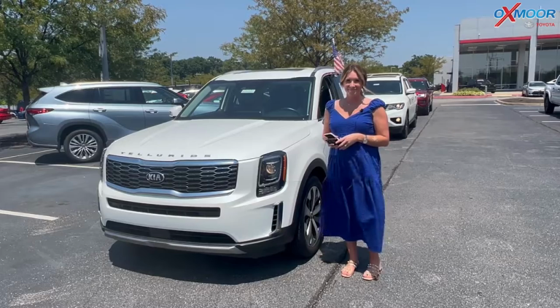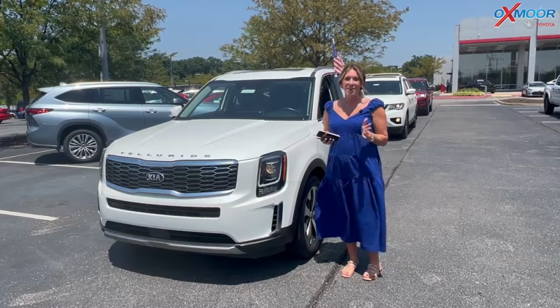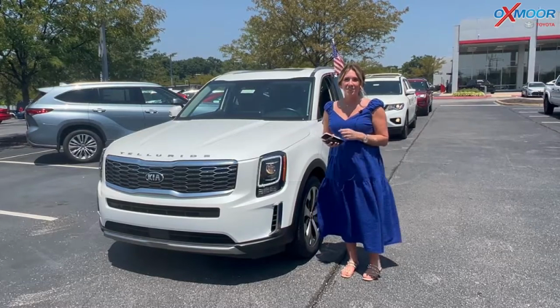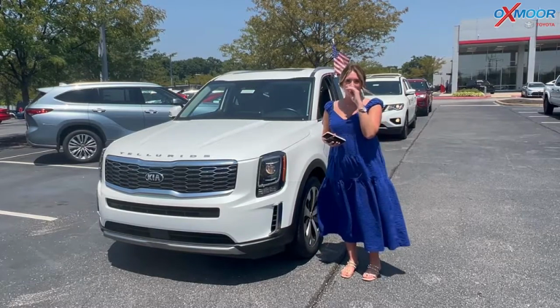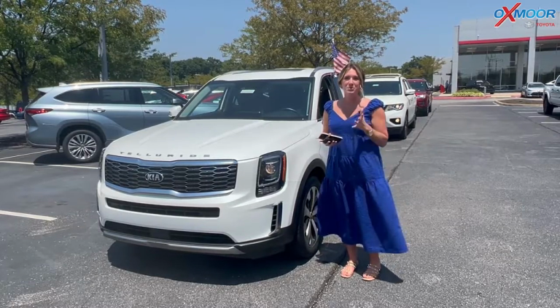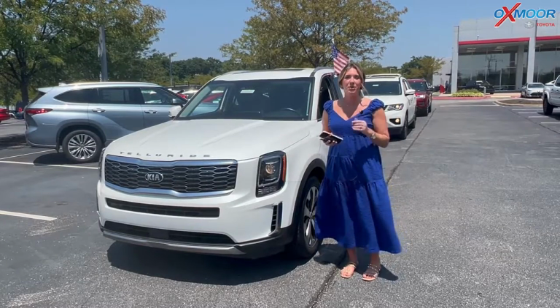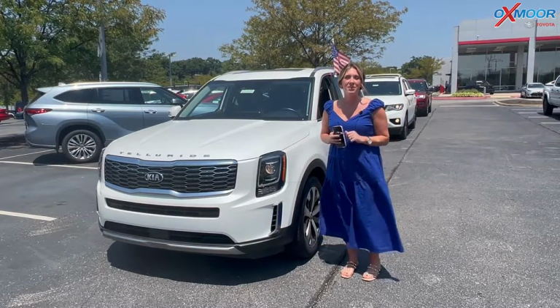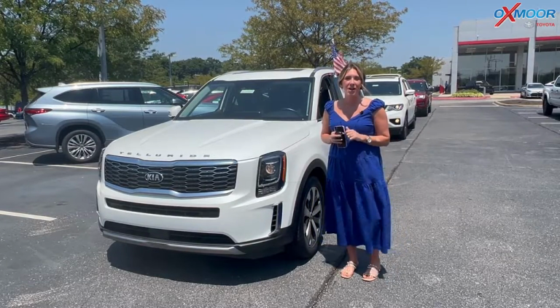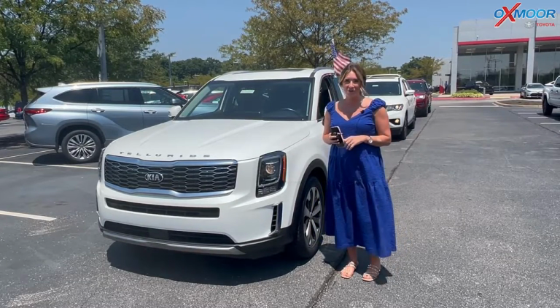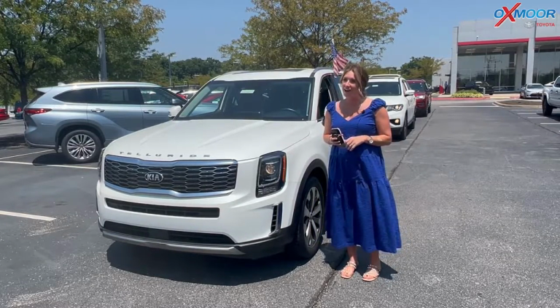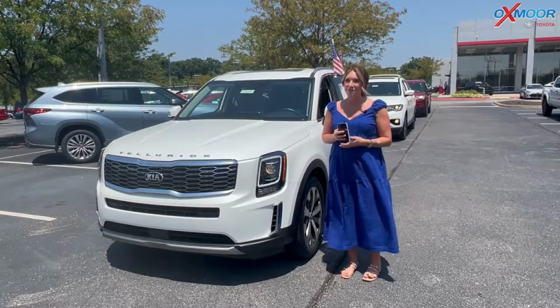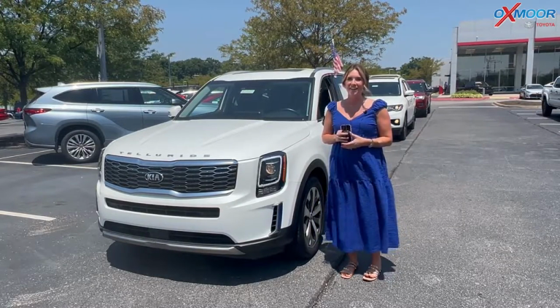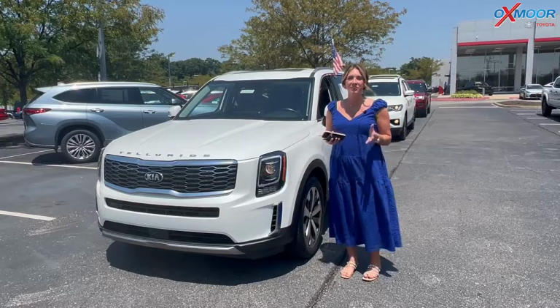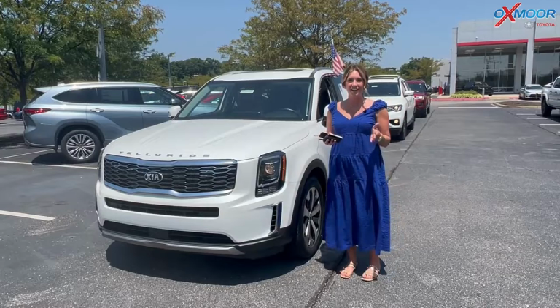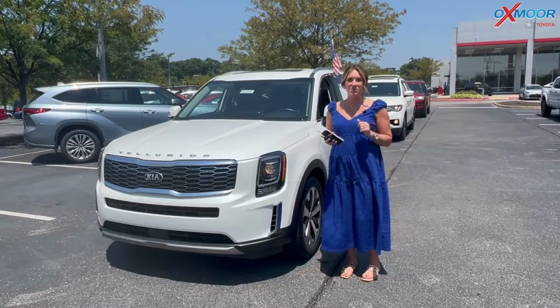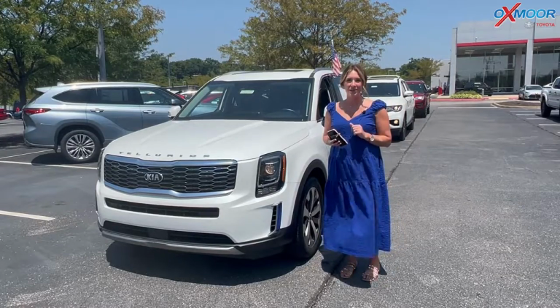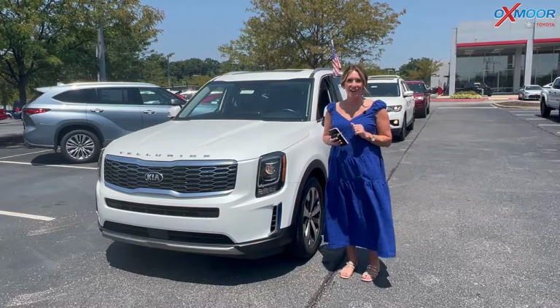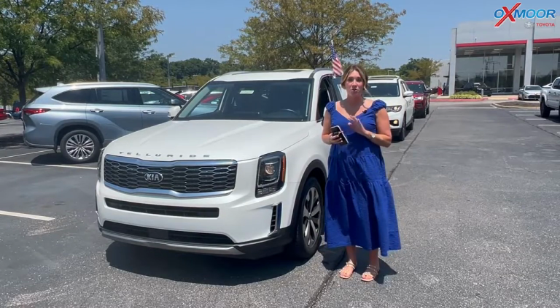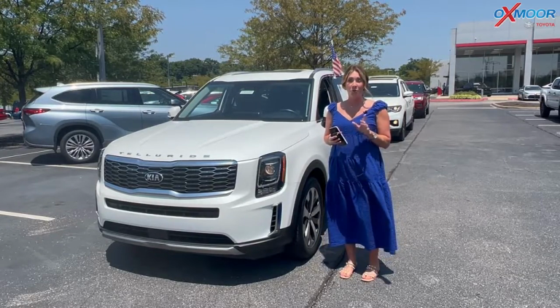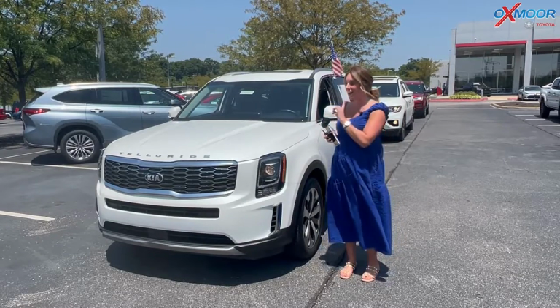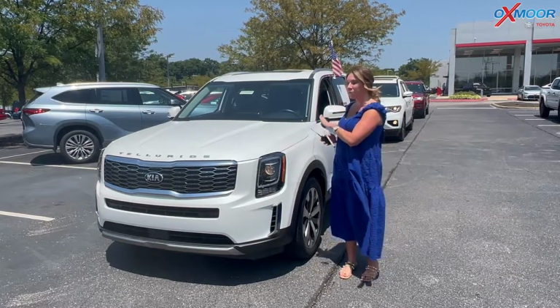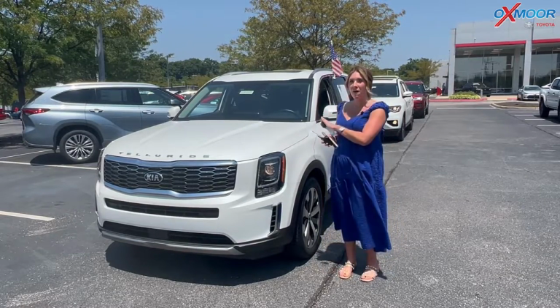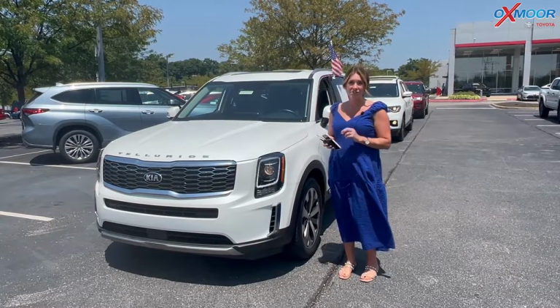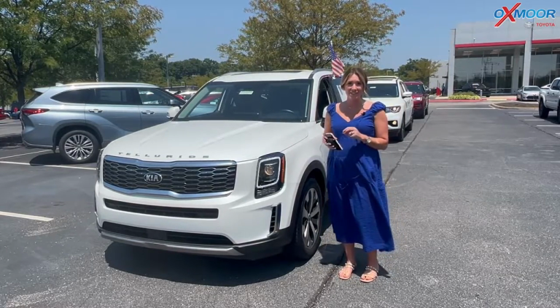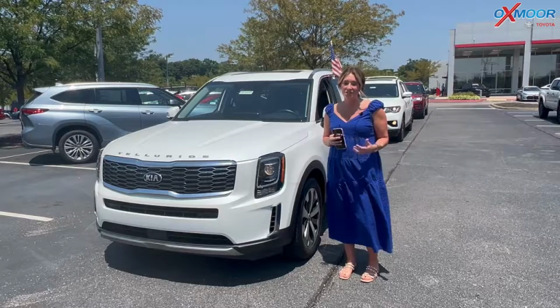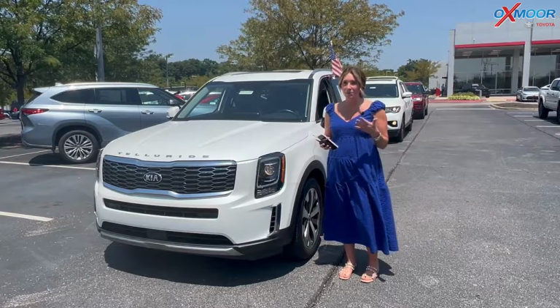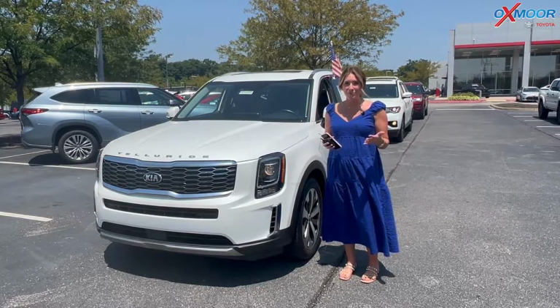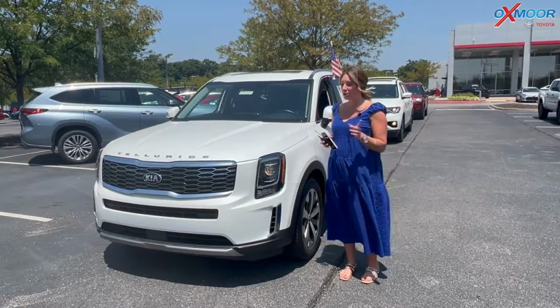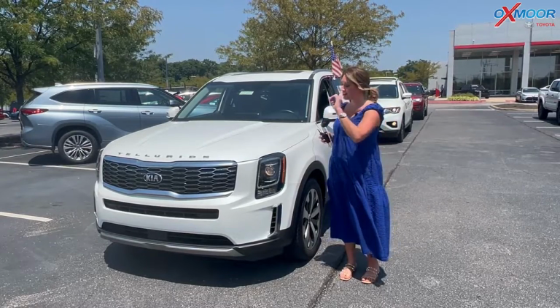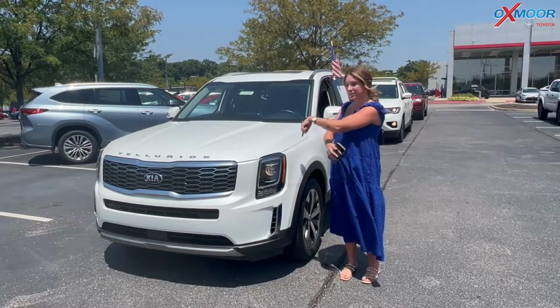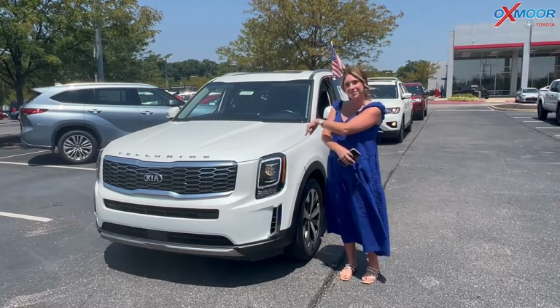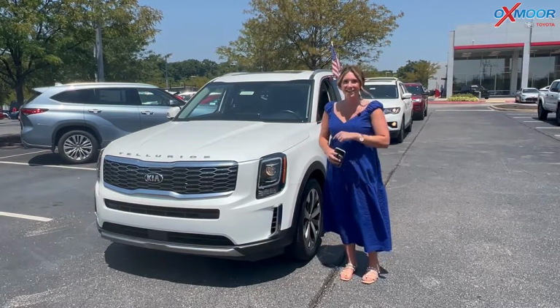Hello everyone, welcome to our pre-owned vehicles of the week. I'm Gabrielle and I'm over here at Oxmoor Toyota today. We have three SUVs that we're going to talk a little bit about, so I want to go ahead and start with this one right here.